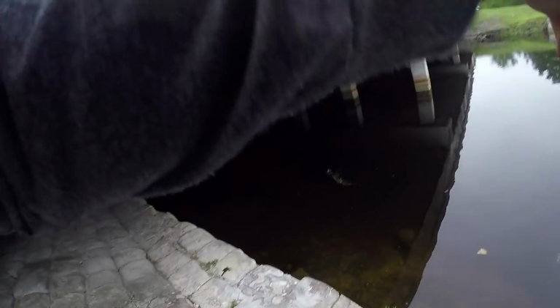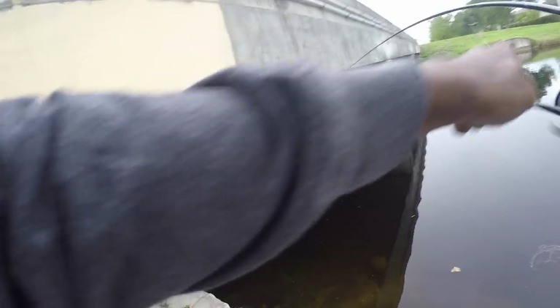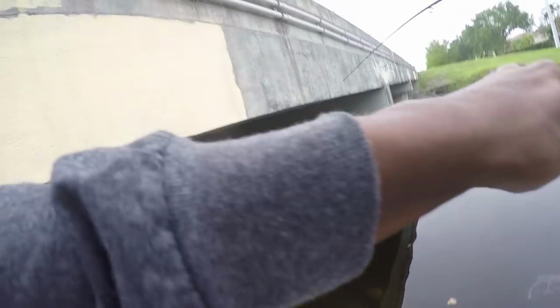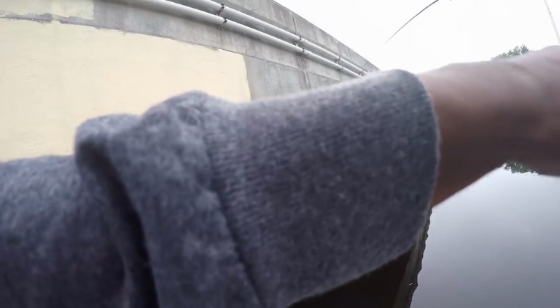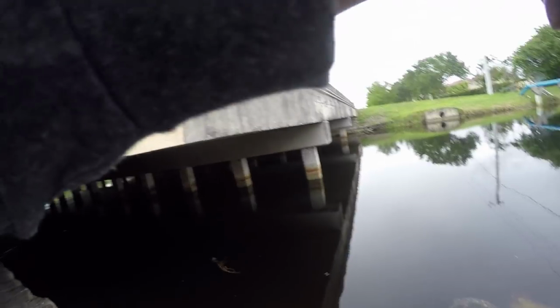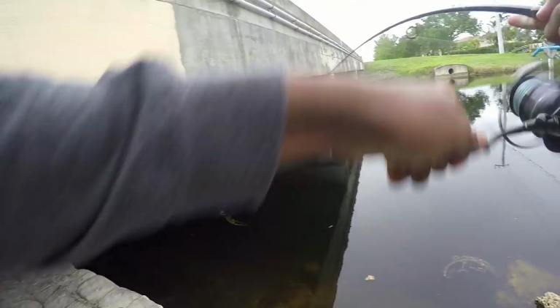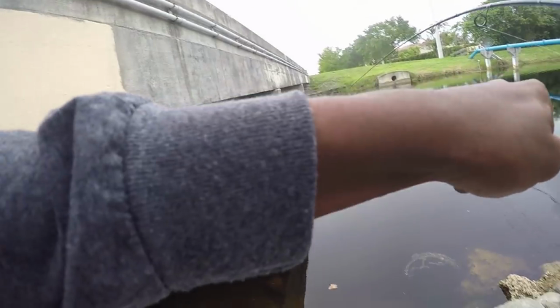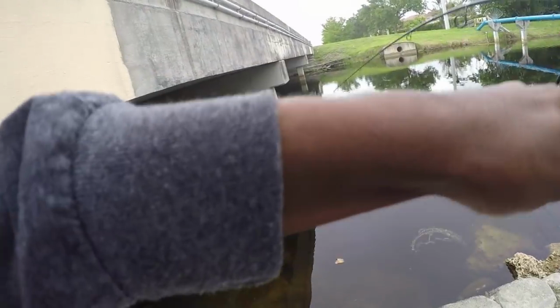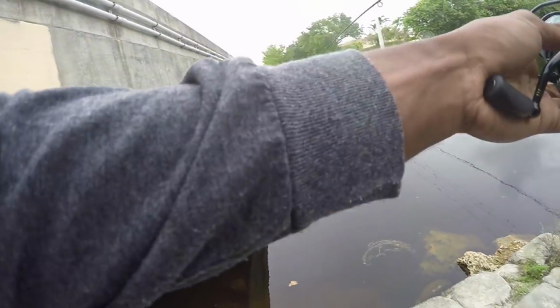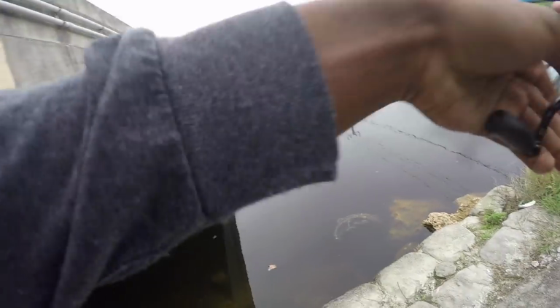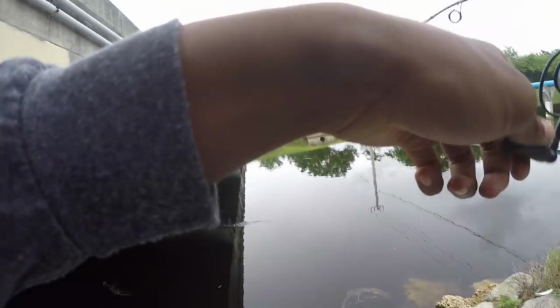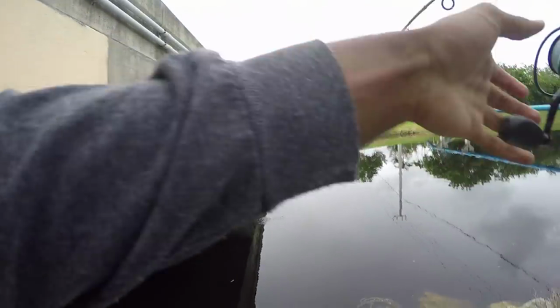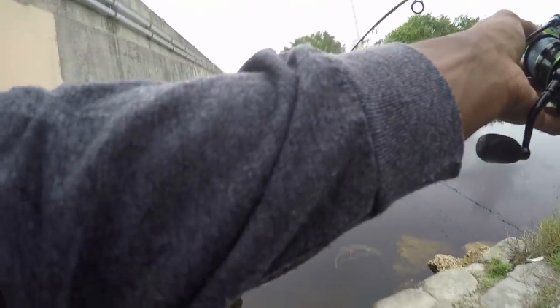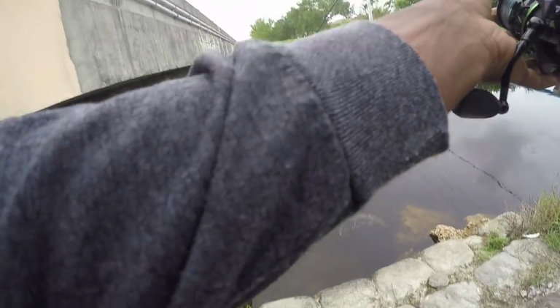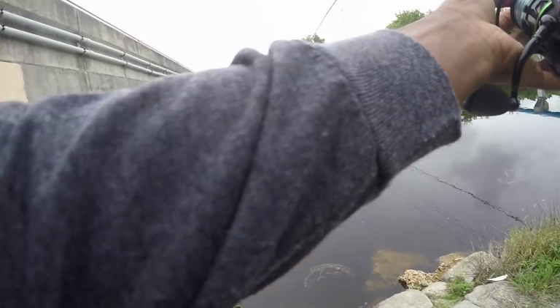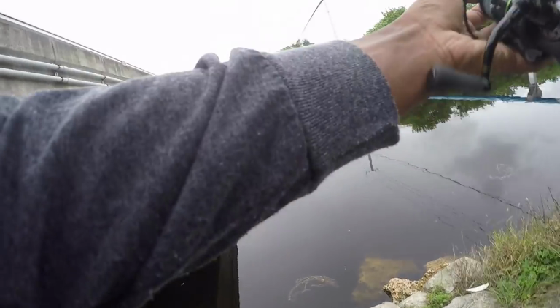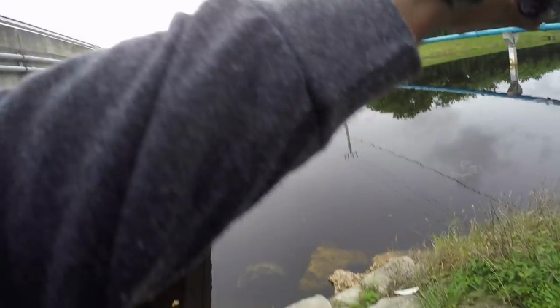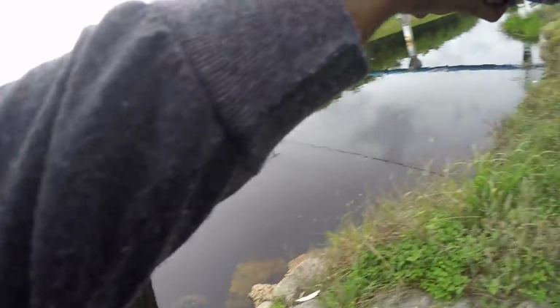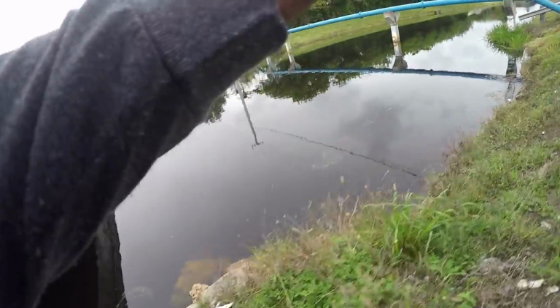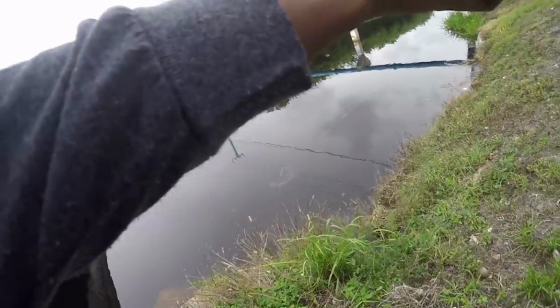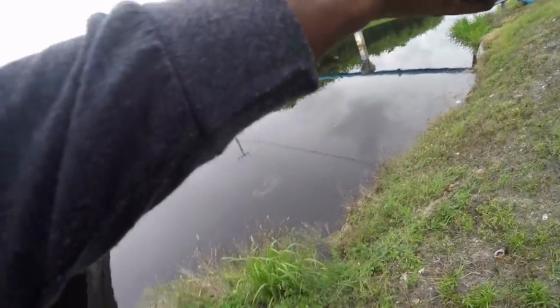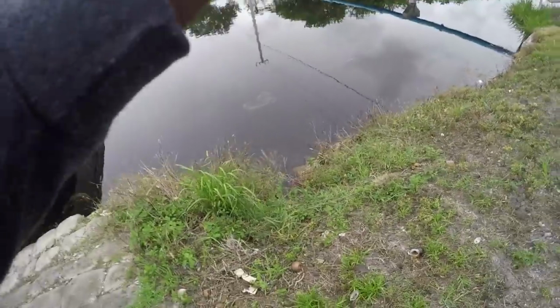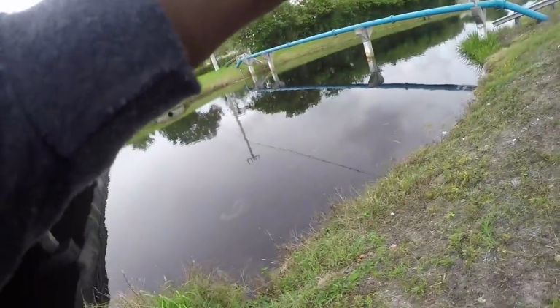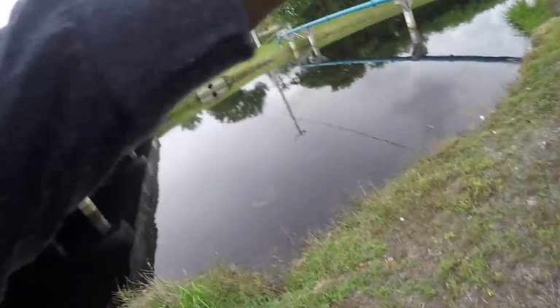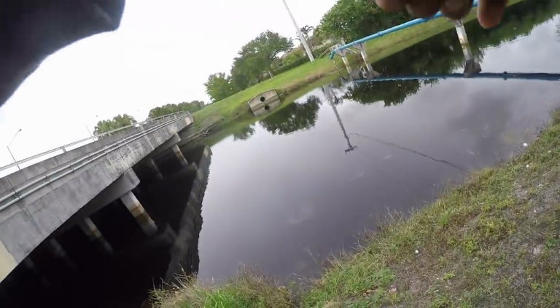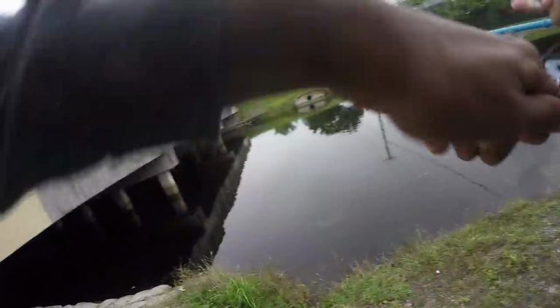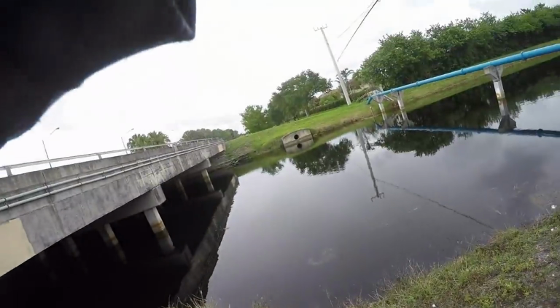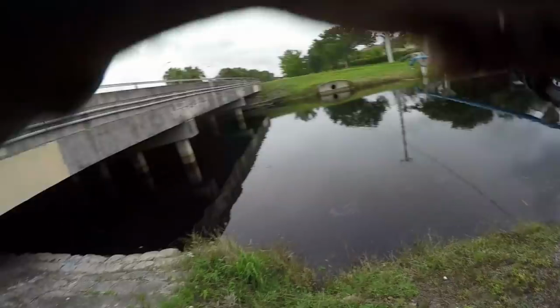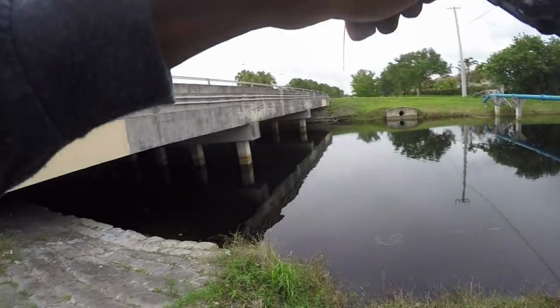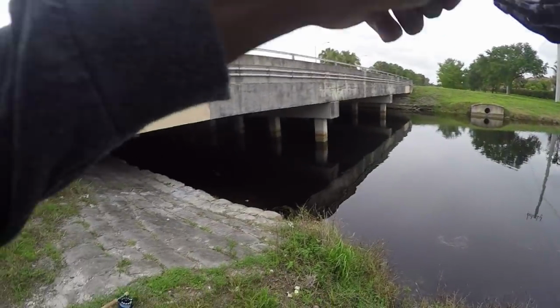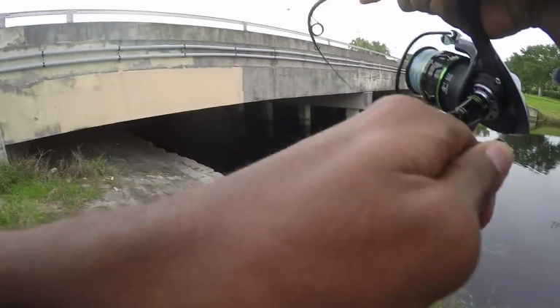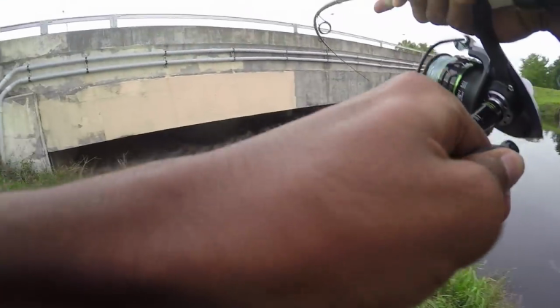Fish! There we go — snook! Finally. Nice snook. Come on, get out of there. Nice snook right there — first cast with the Live Target!